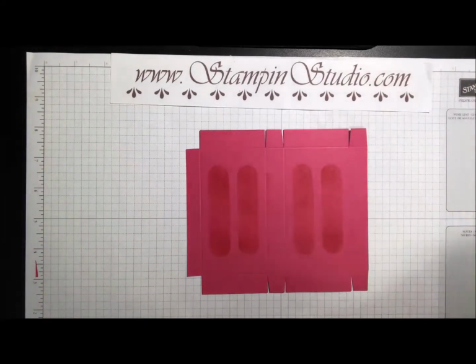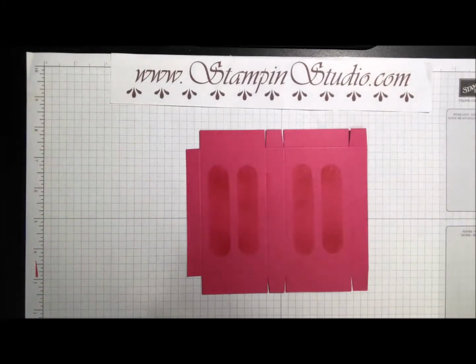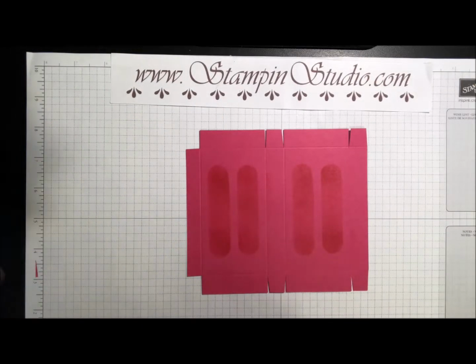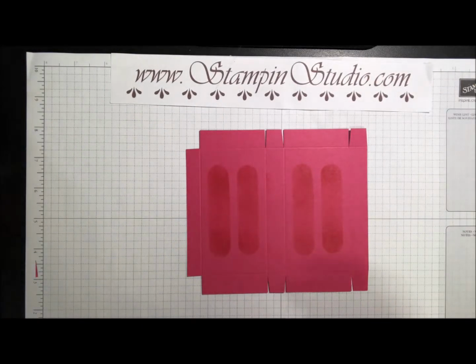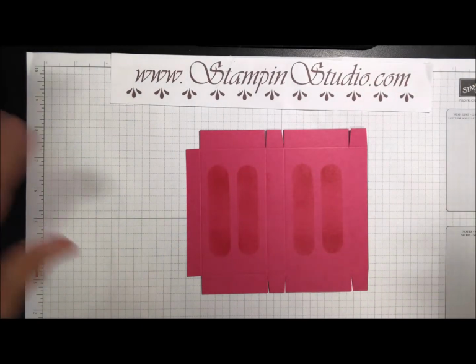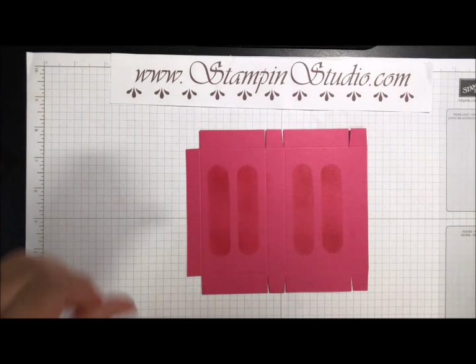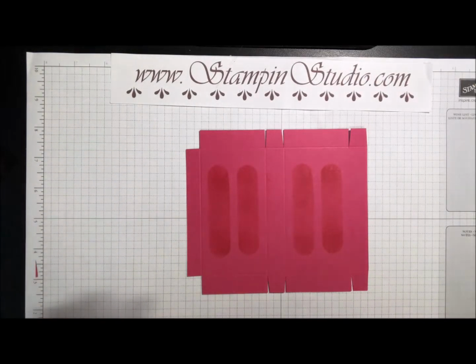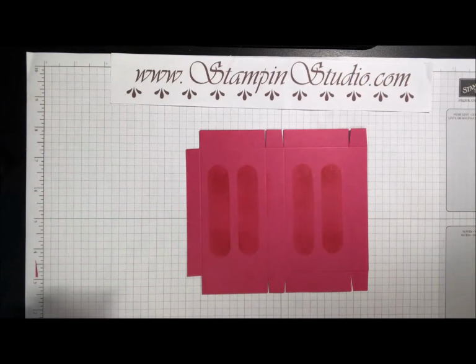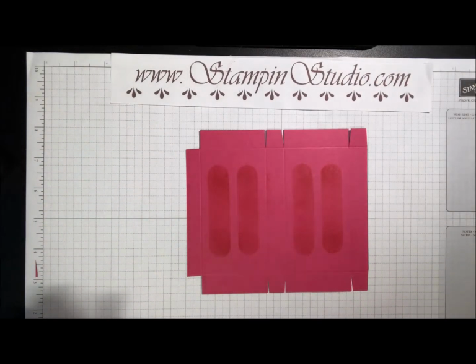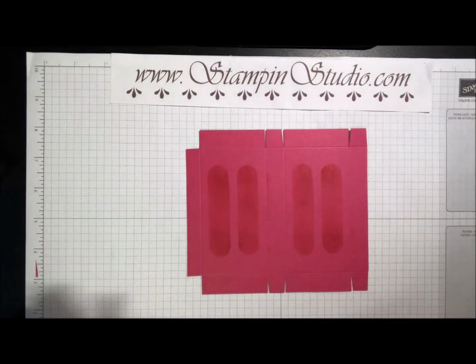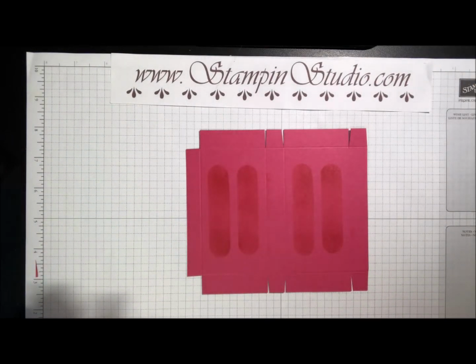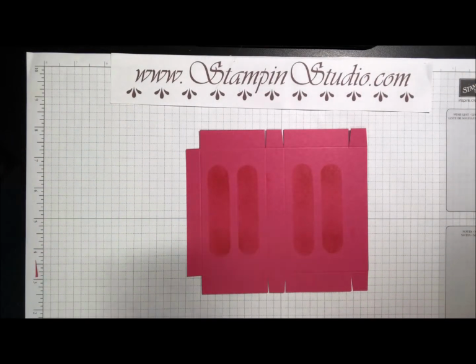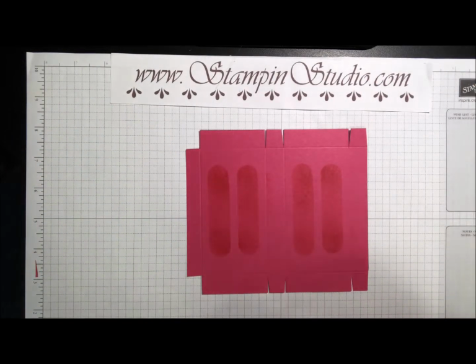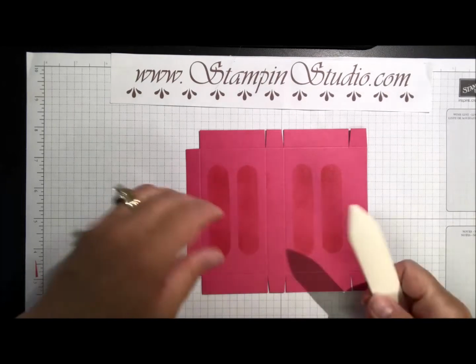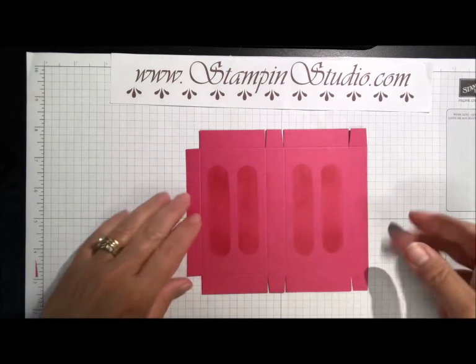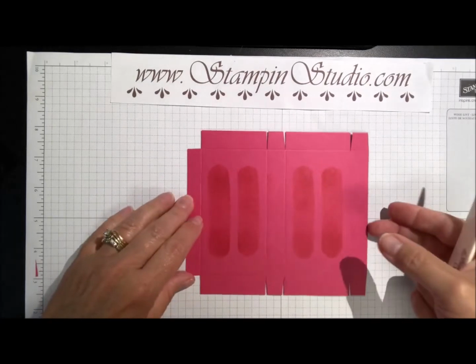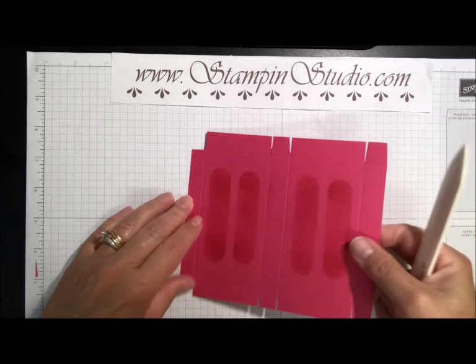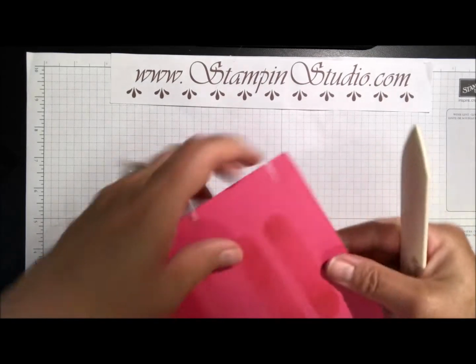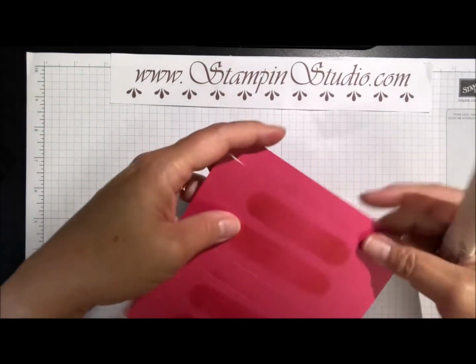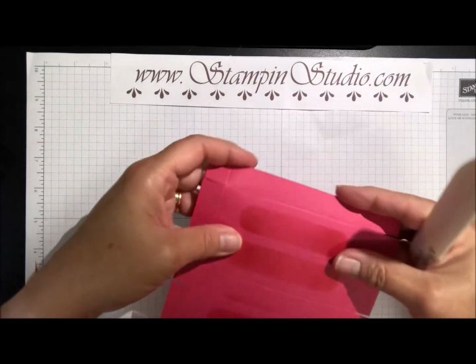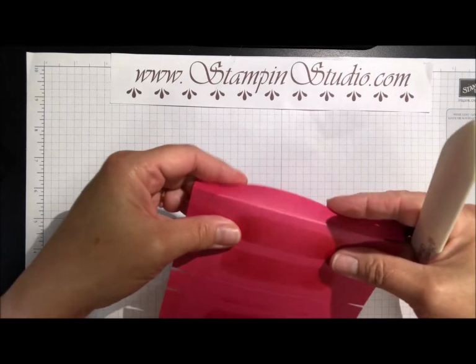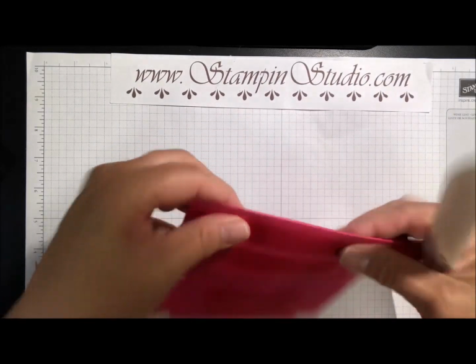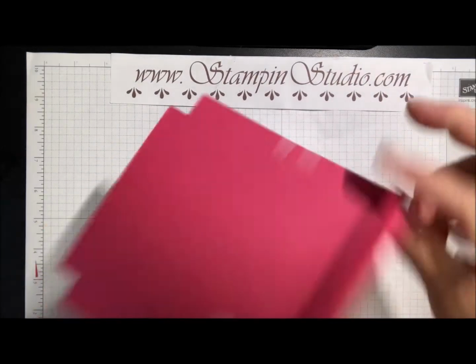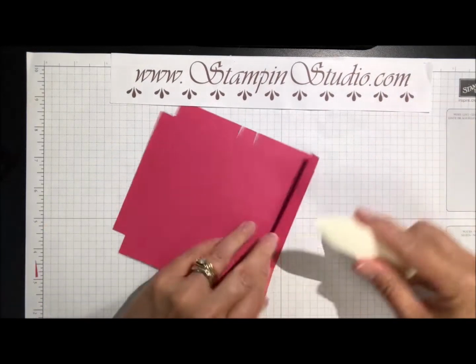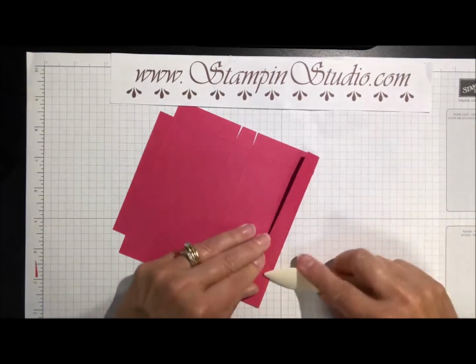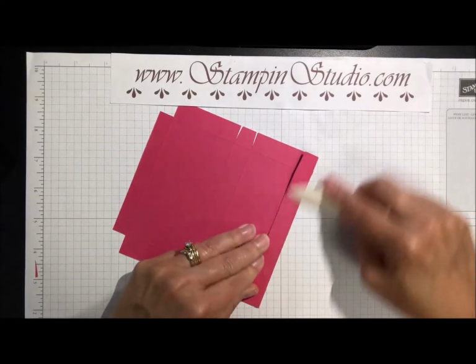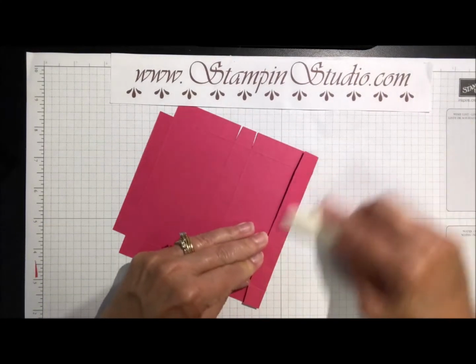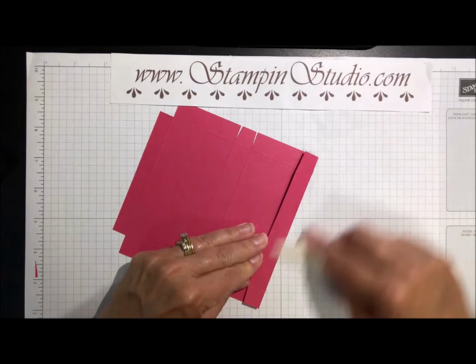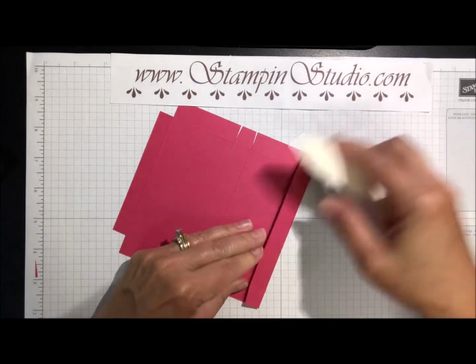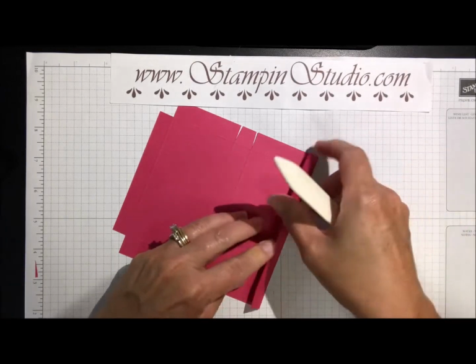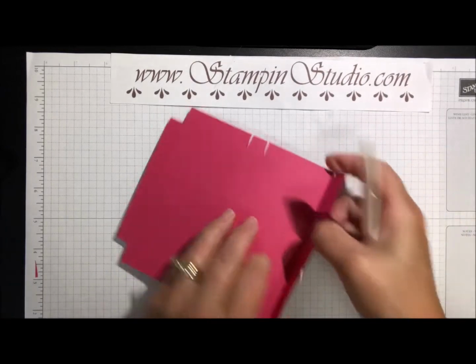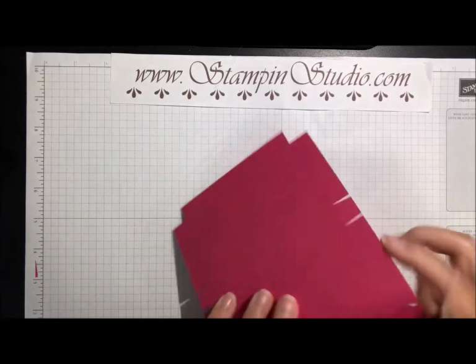Now I'll grab my bone folder and we are going to fold on every one of the score lines and just burnish it really nice.